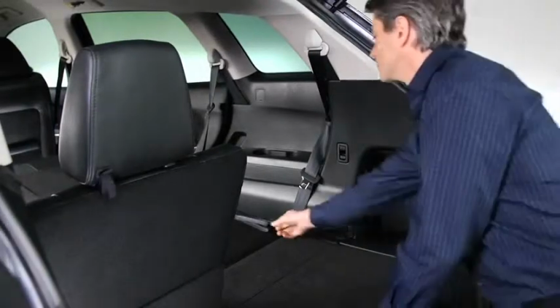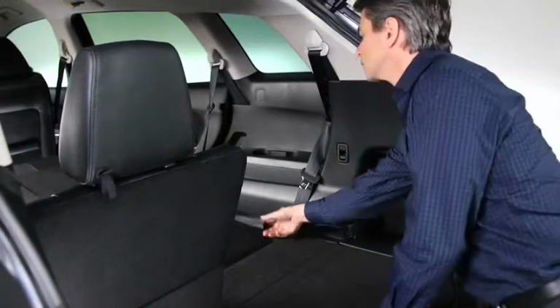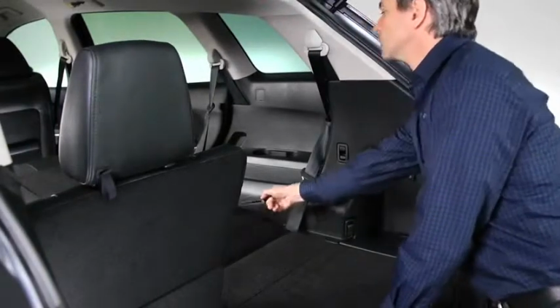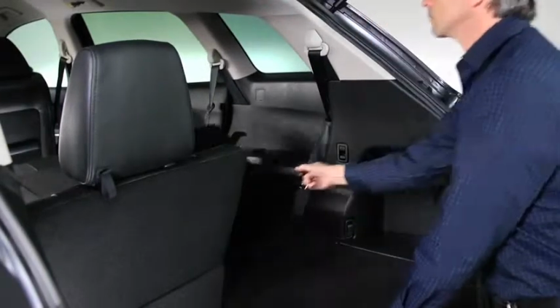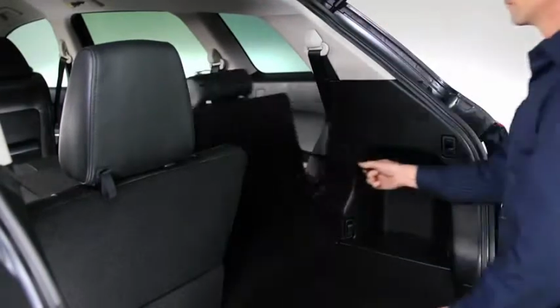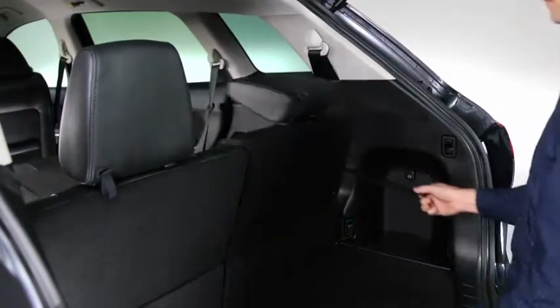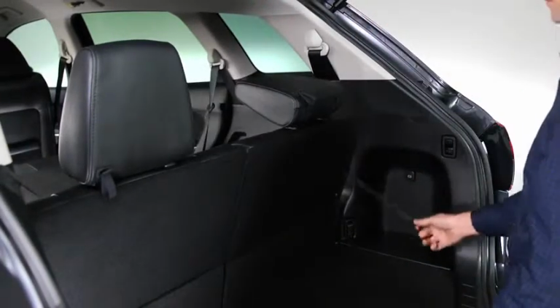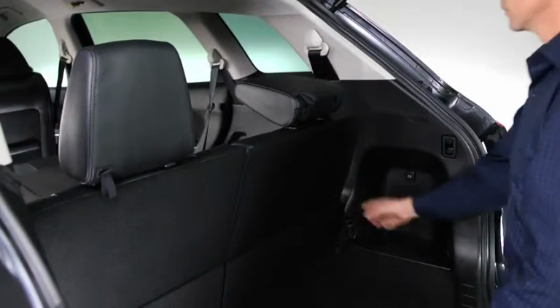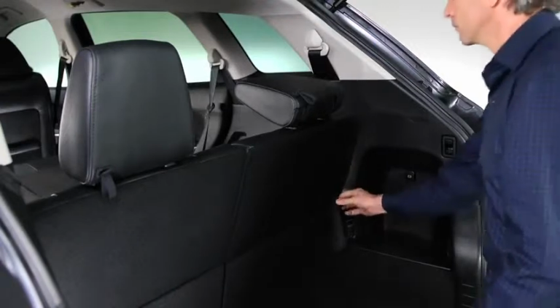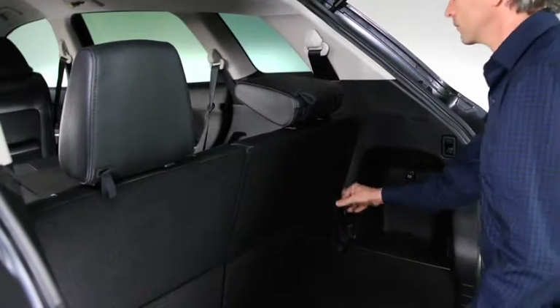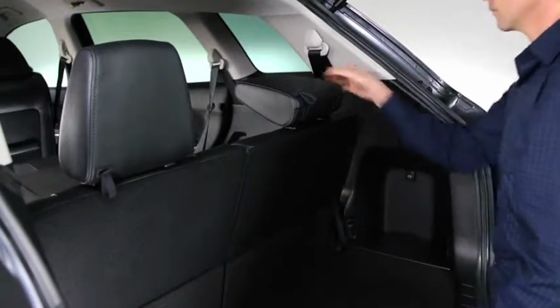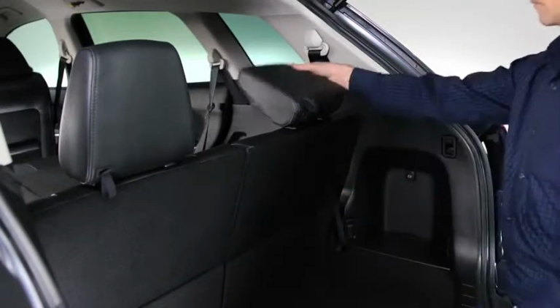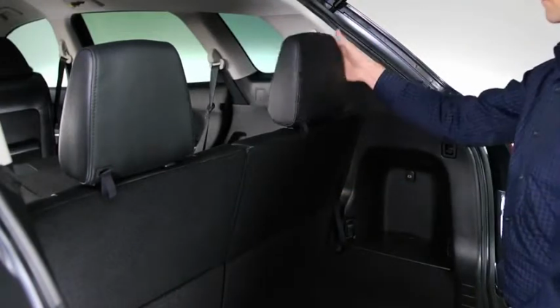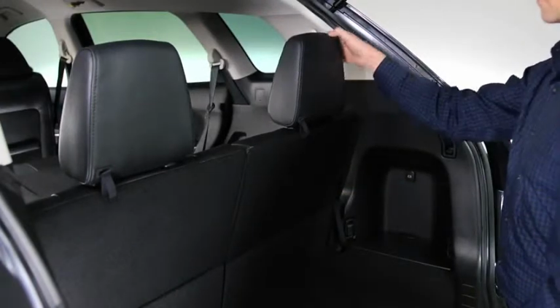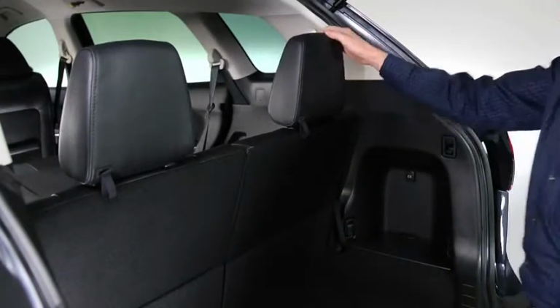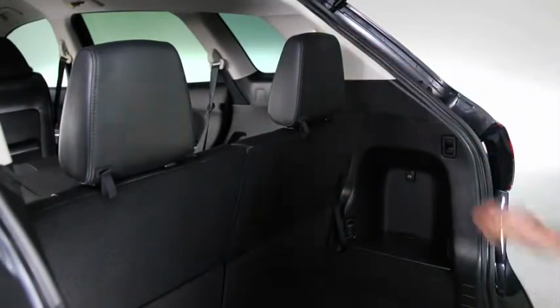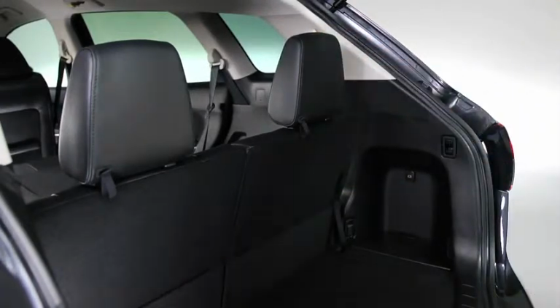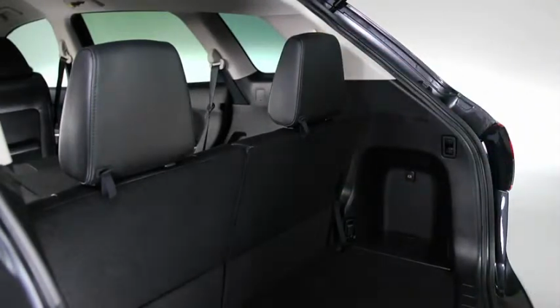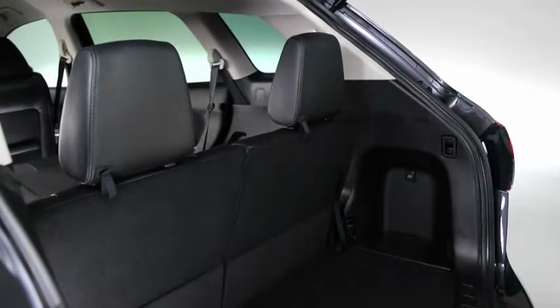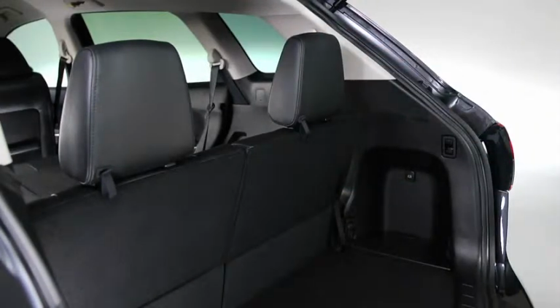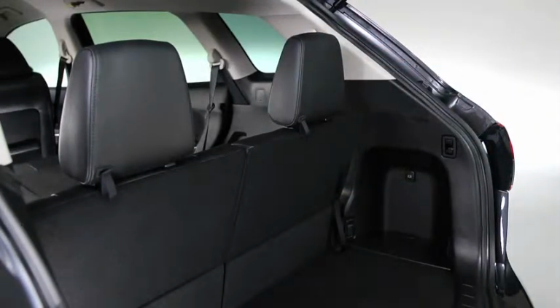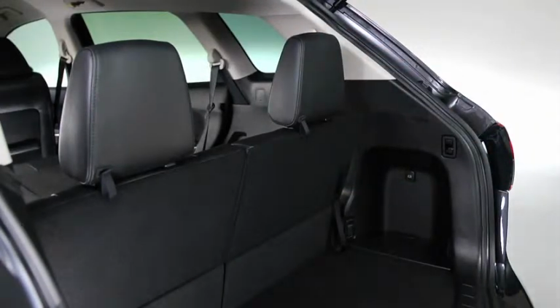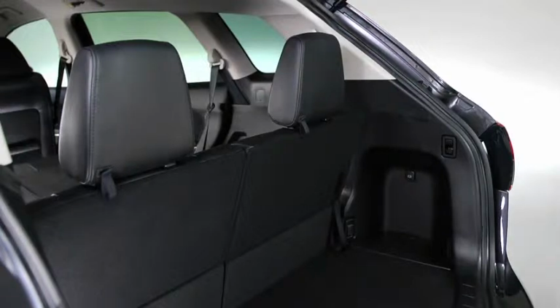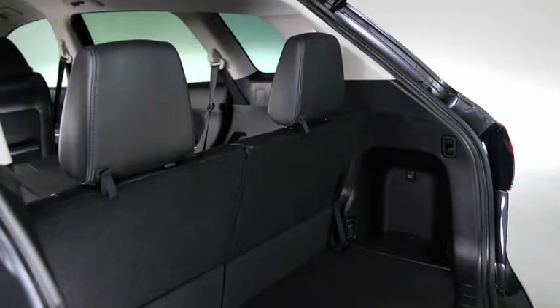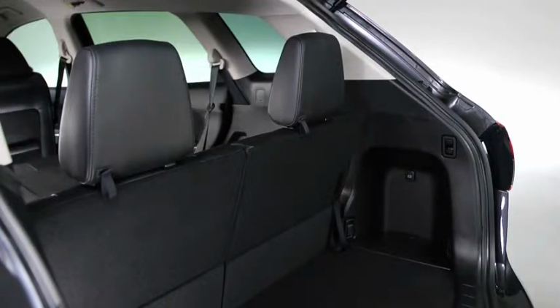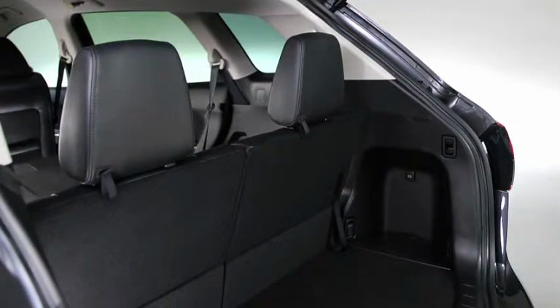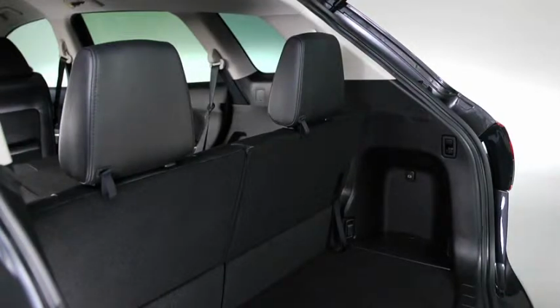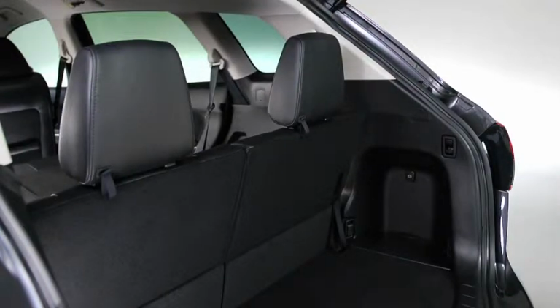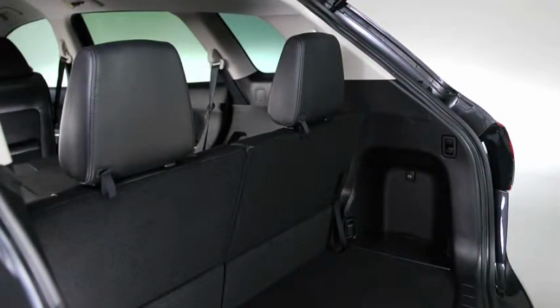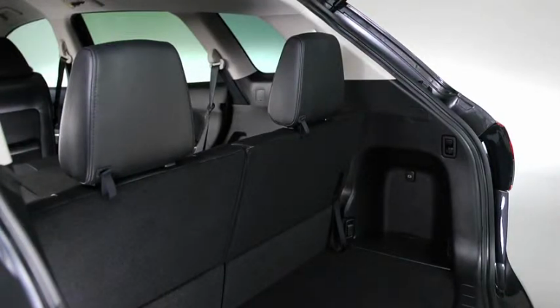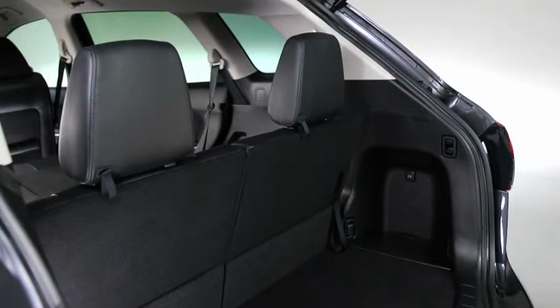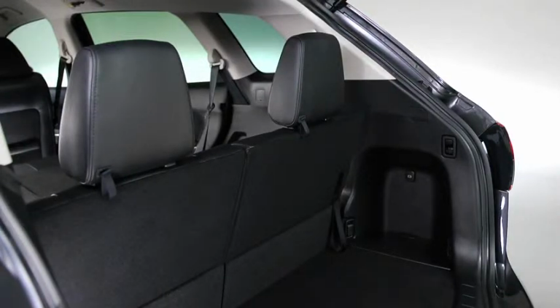To return the seat back to its original position, pull the strap. Fasten the strap to its original position between the seat back and folding board. Lift the head restraint upward to its upright position.